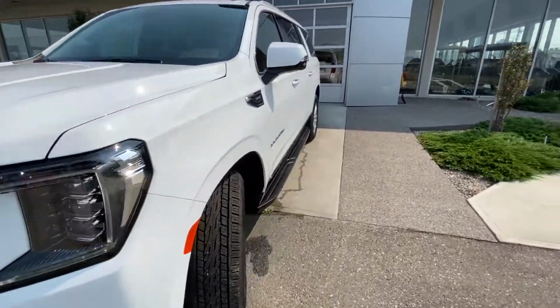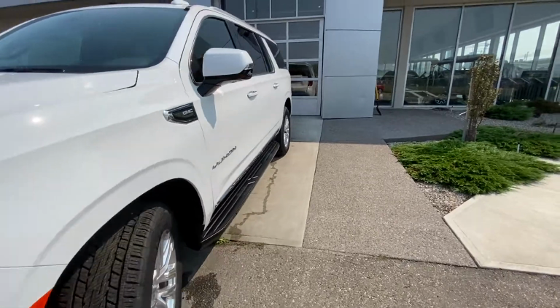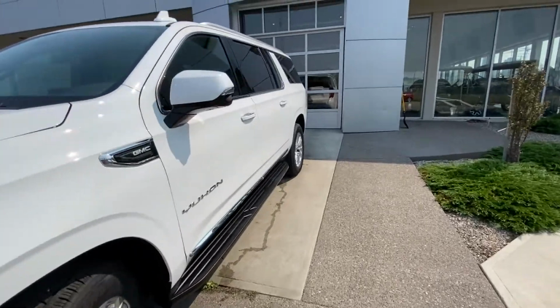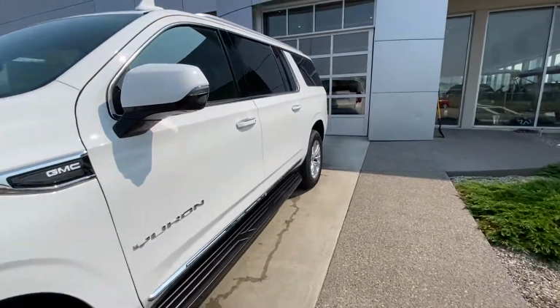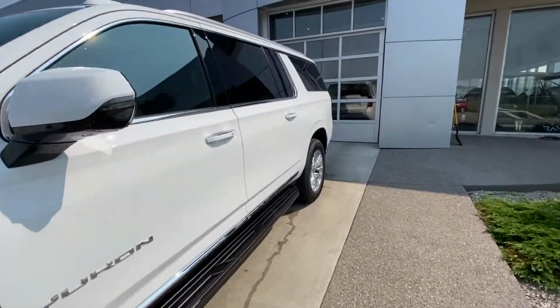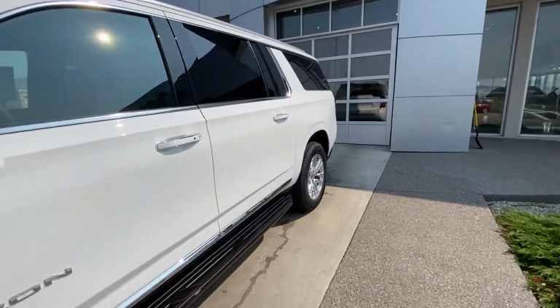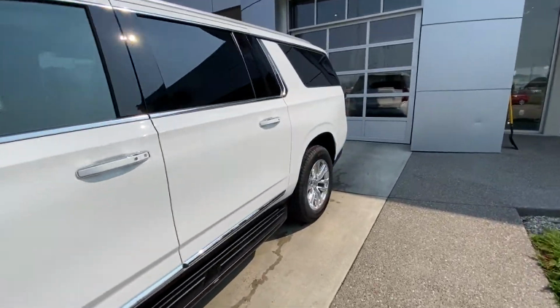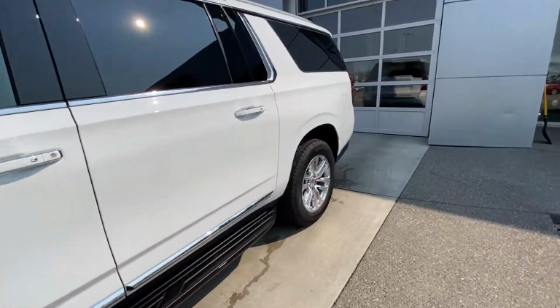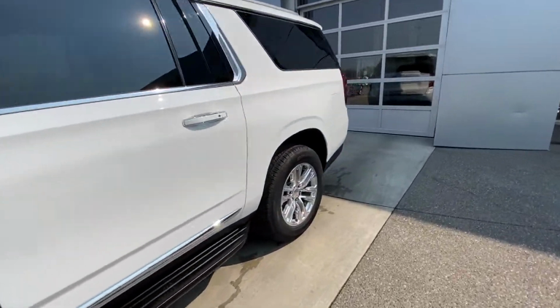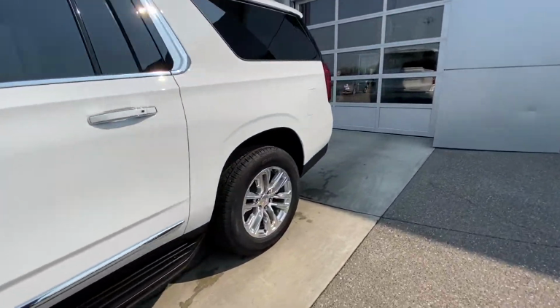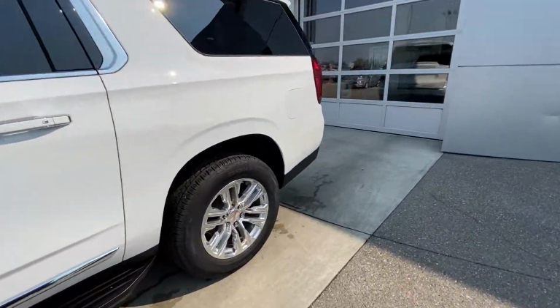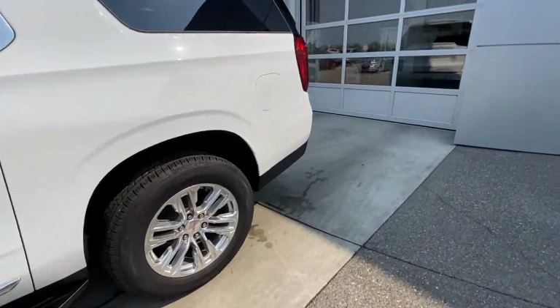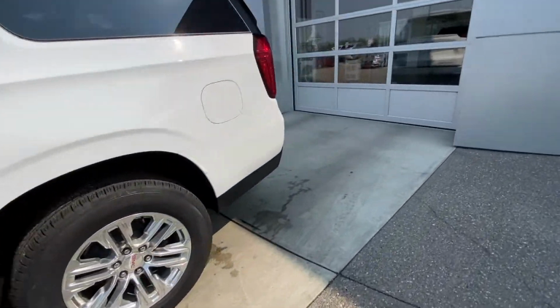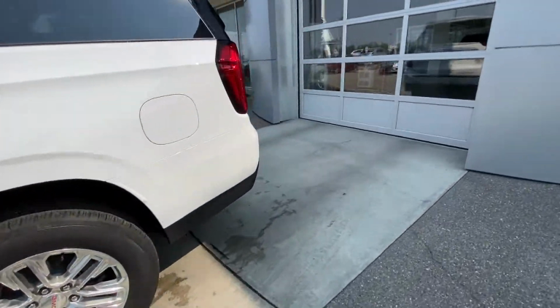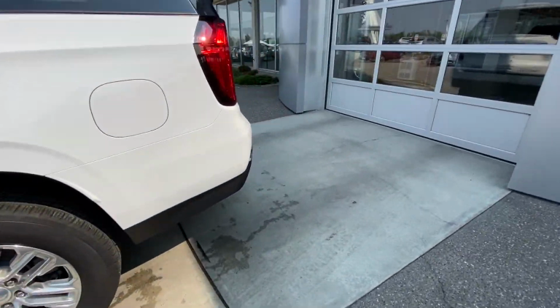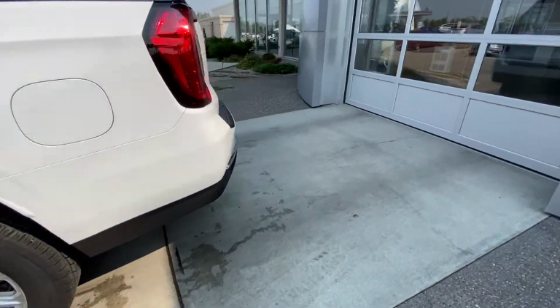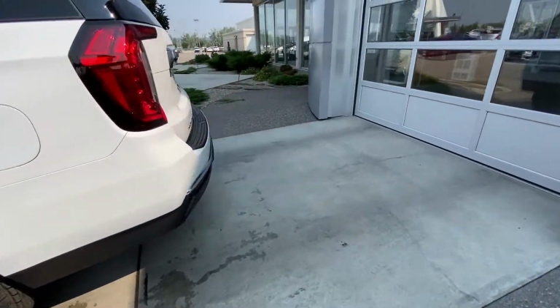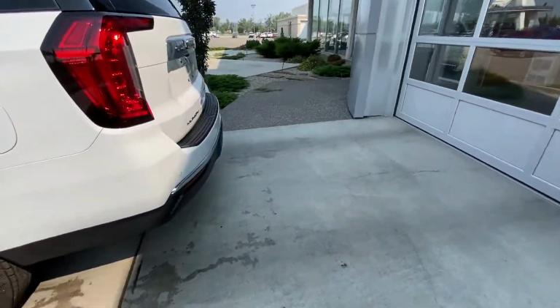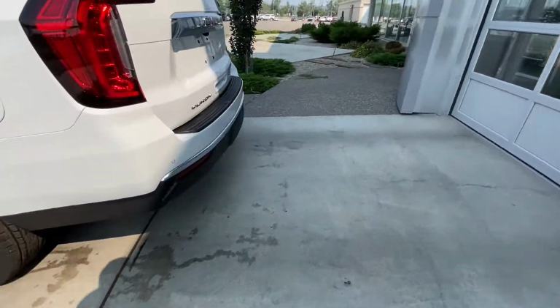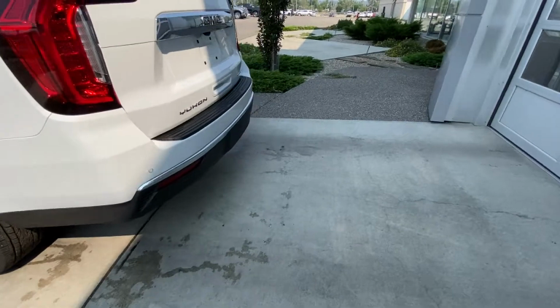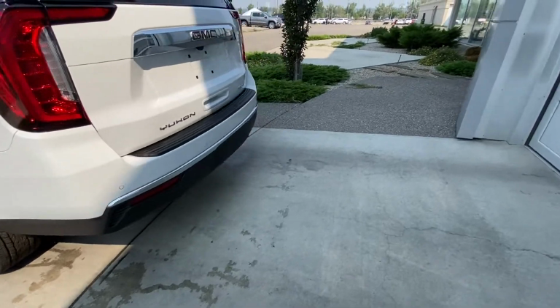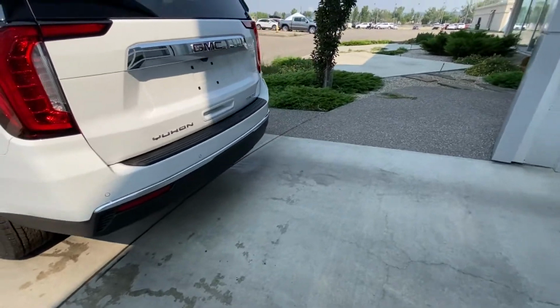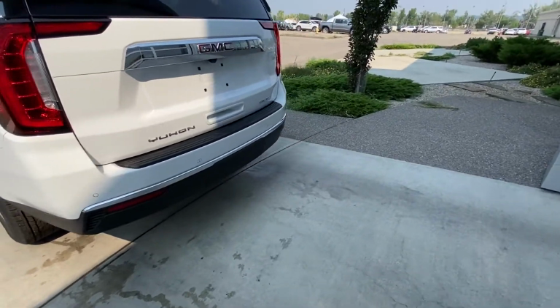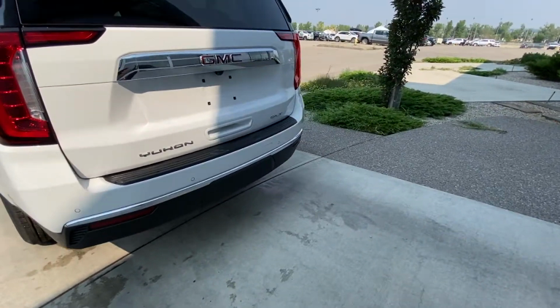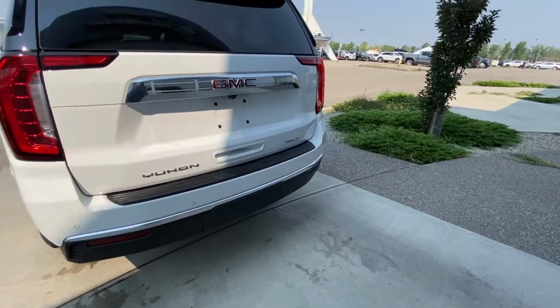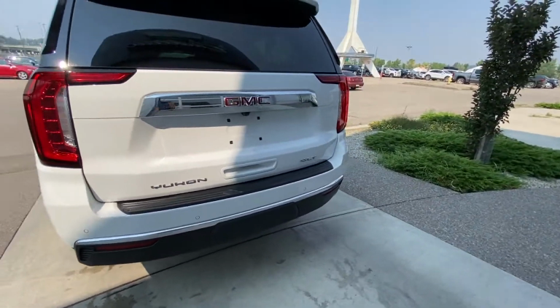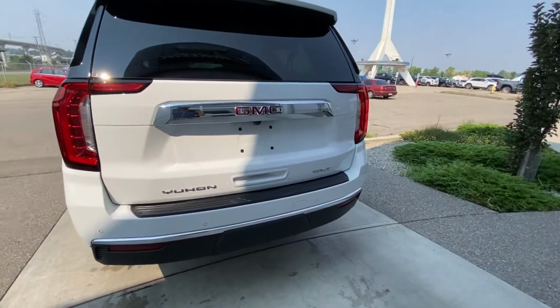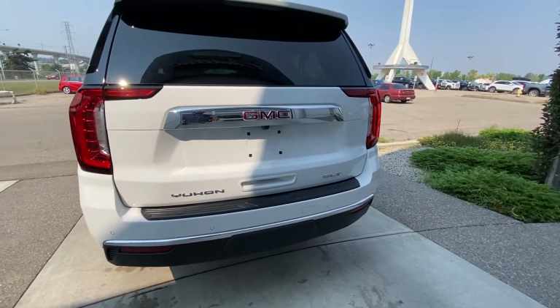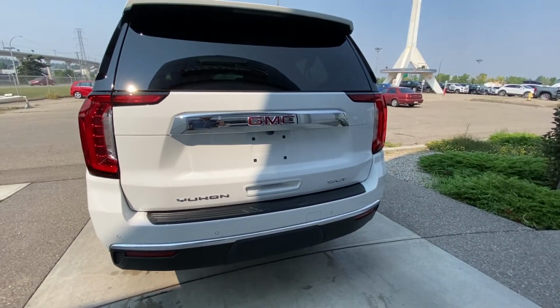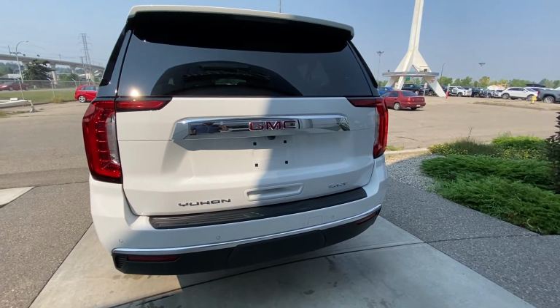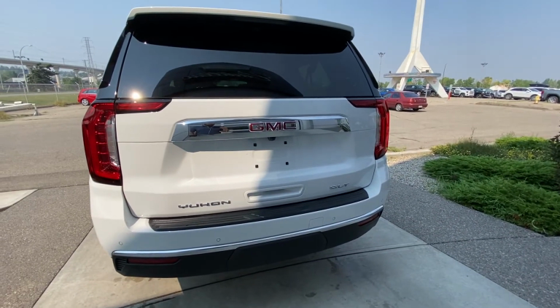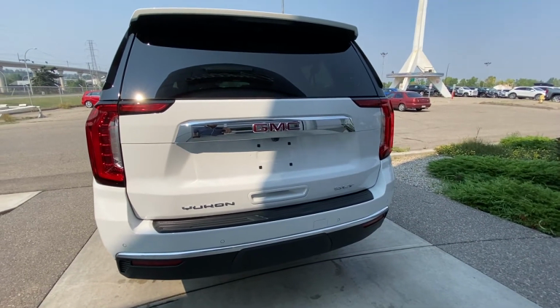Making our way to the back, we have rear tinted privacy windows, LED brake lights, rear parking sensors, trailer tow package, power tailgate, and a backup camera.